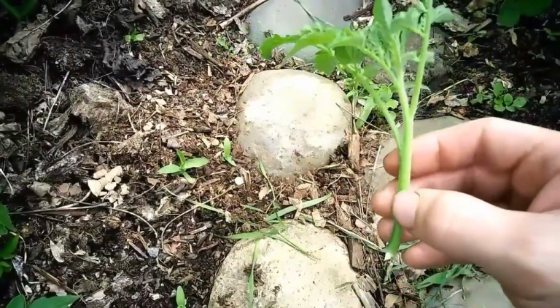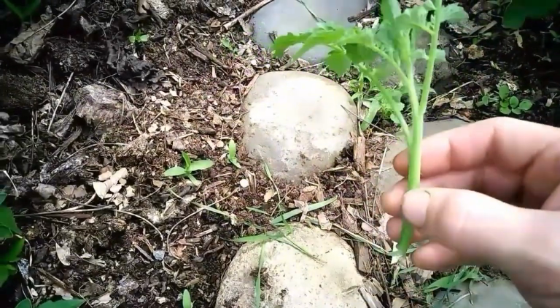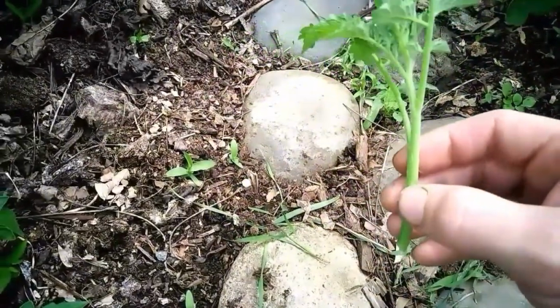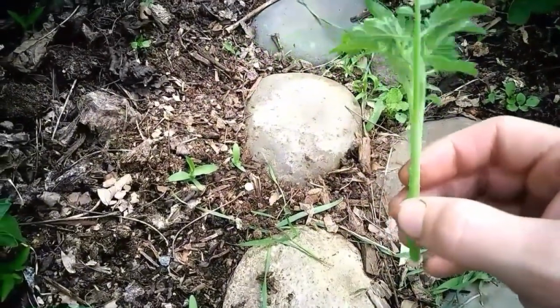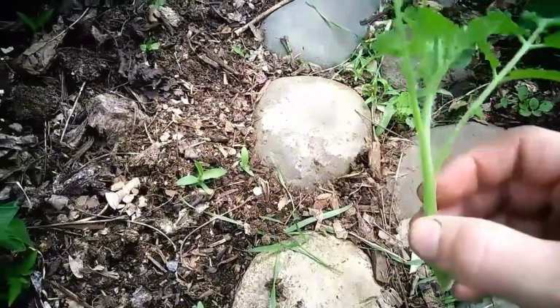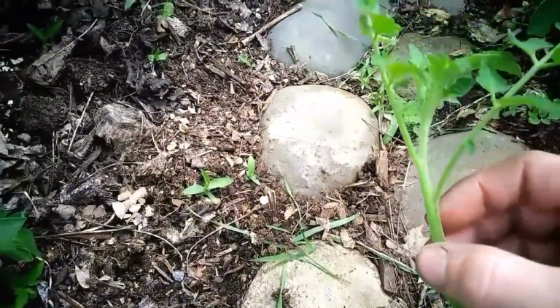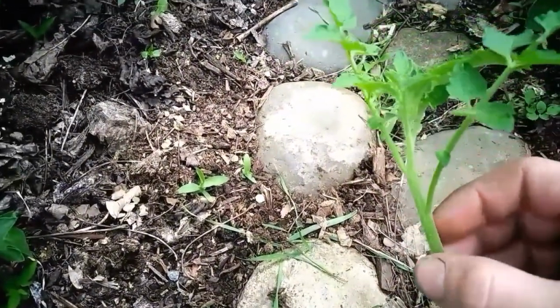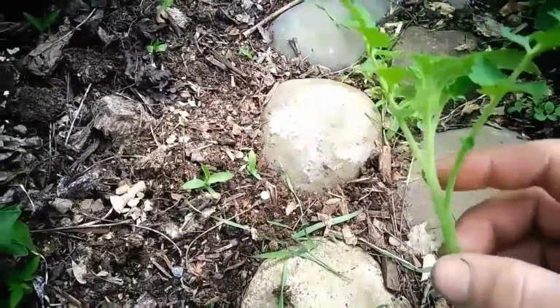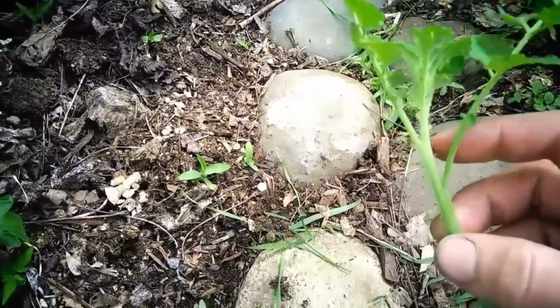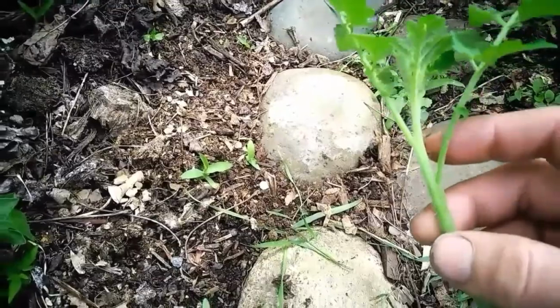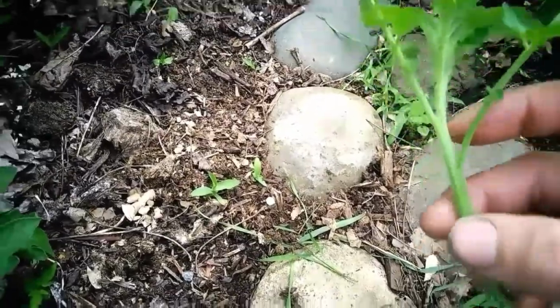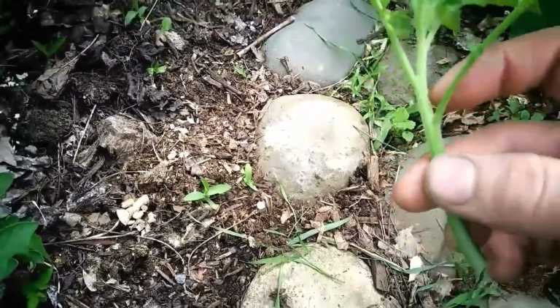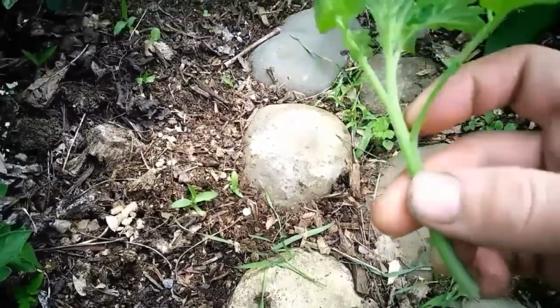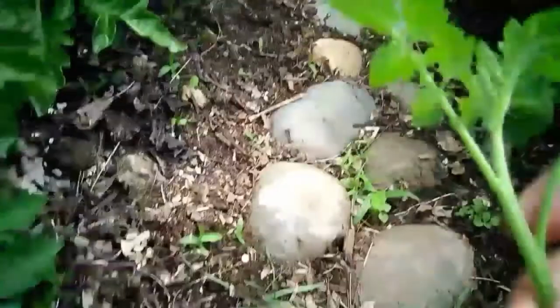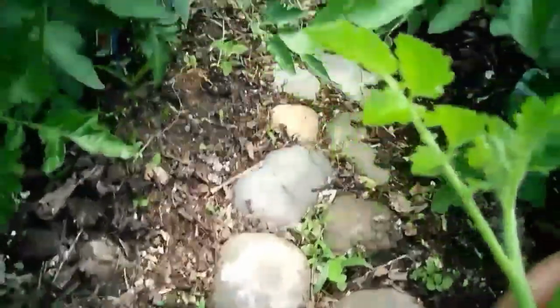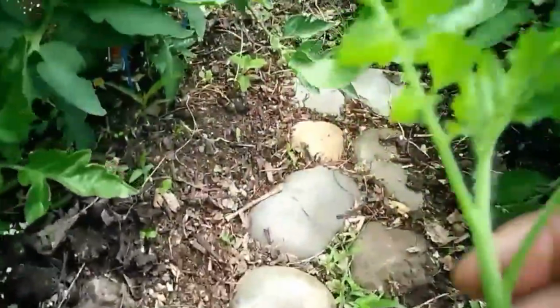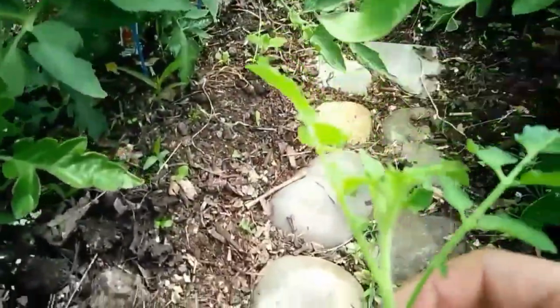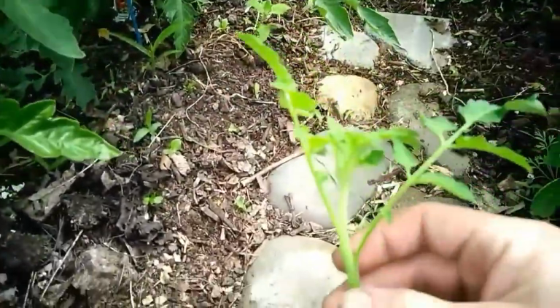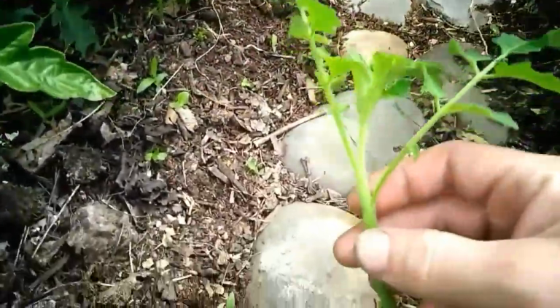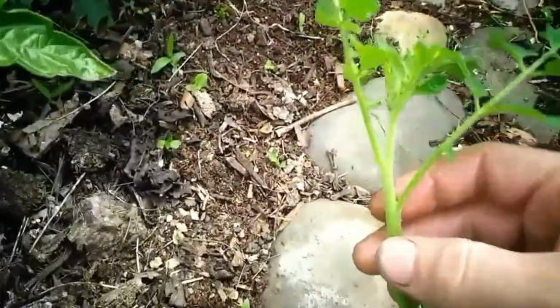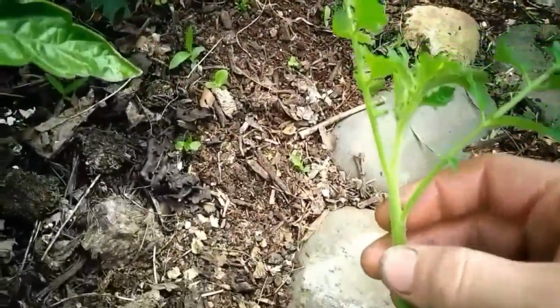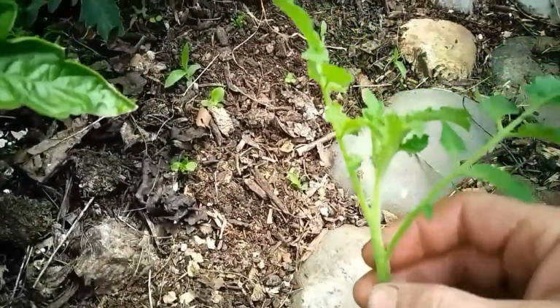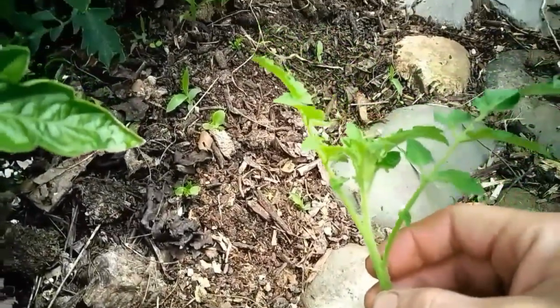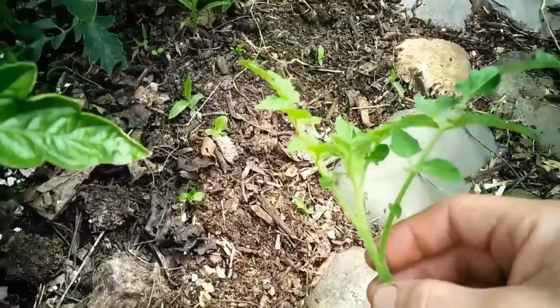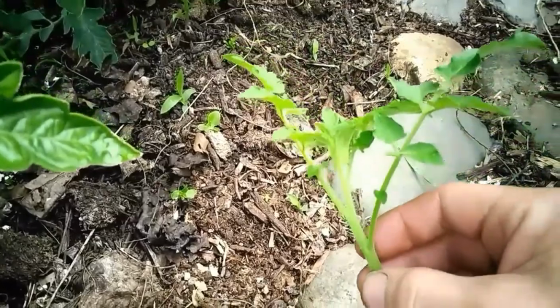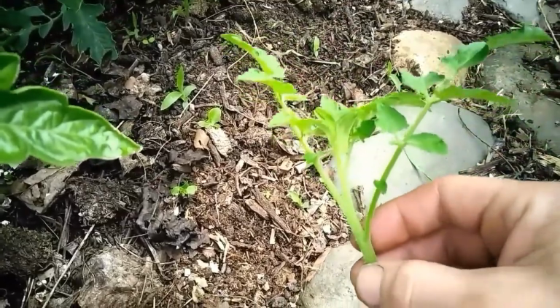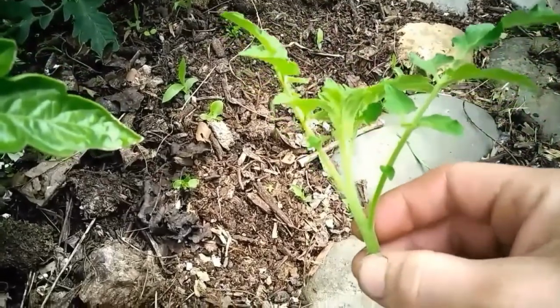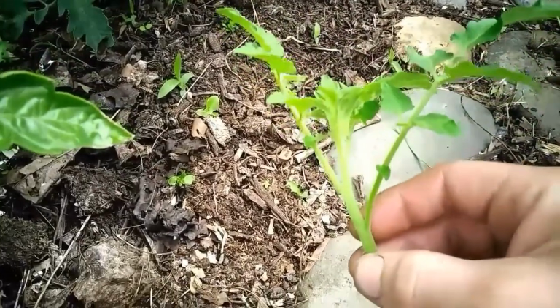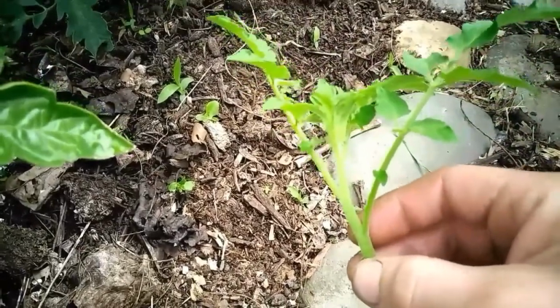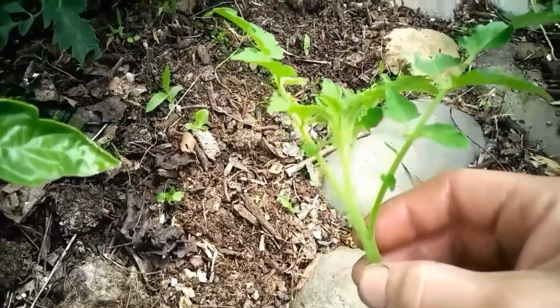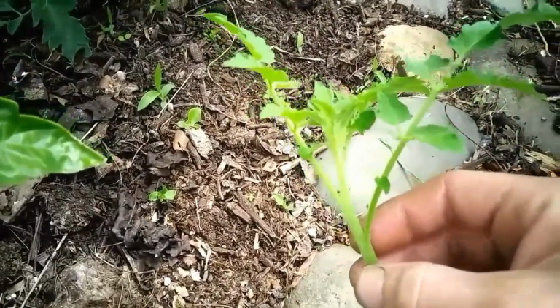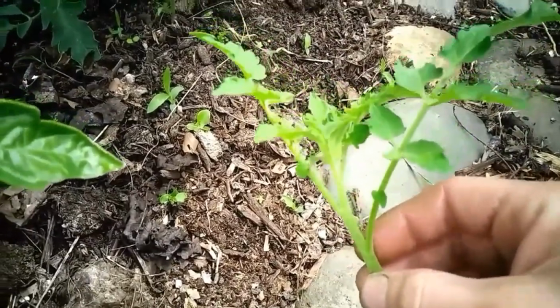And just by sticking it in the soil, you can have a new tomato plant with roots in 7-10 days.